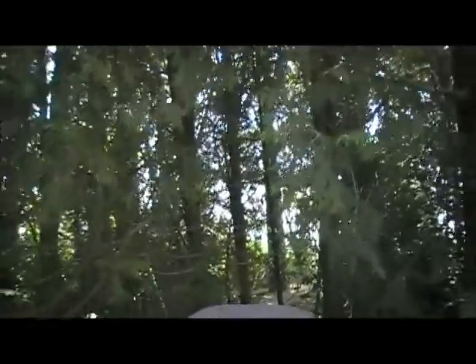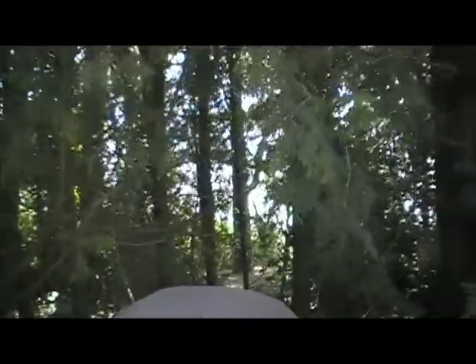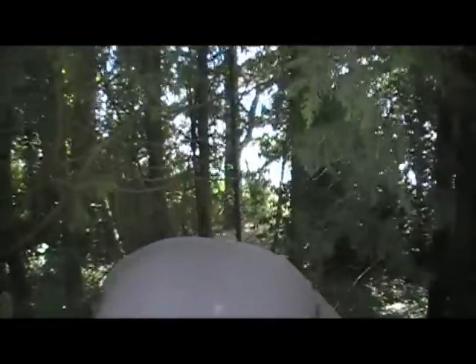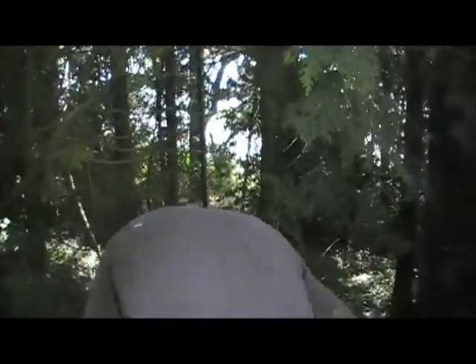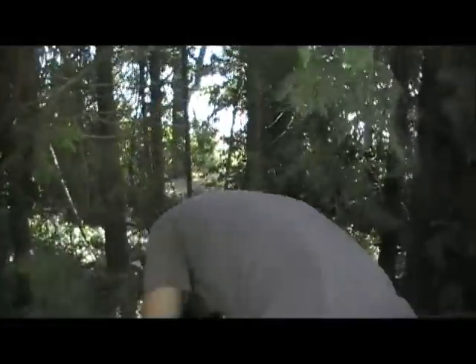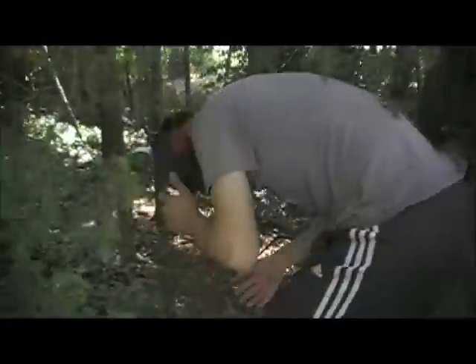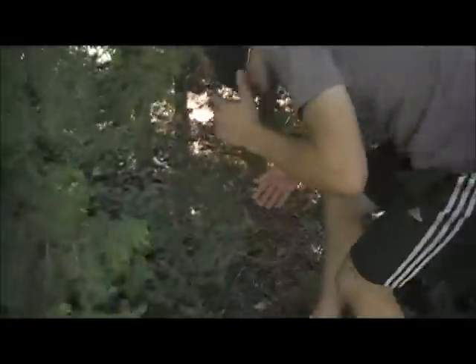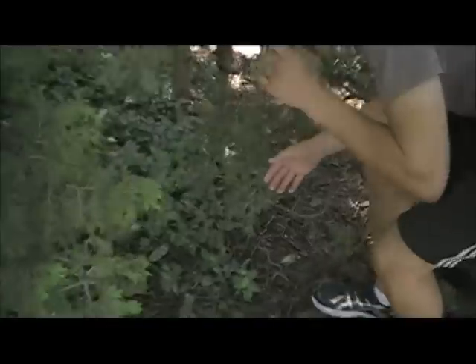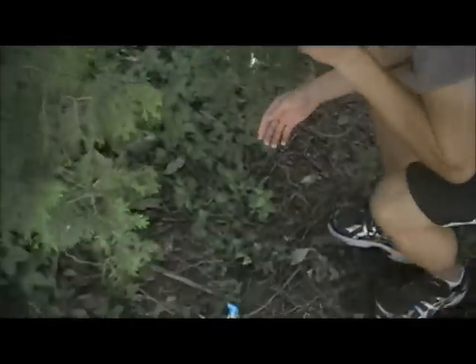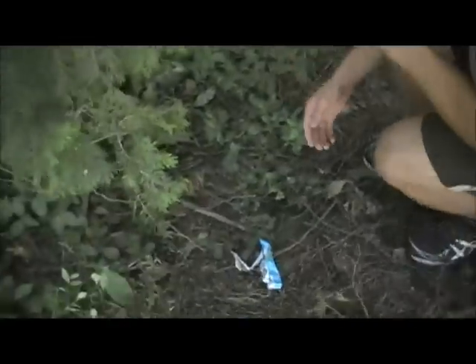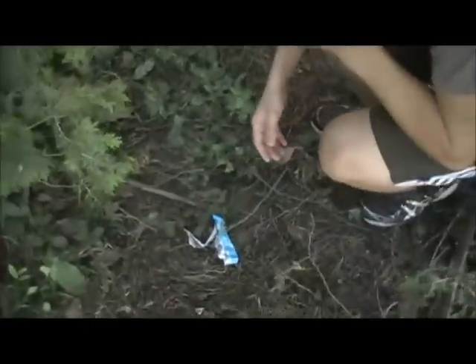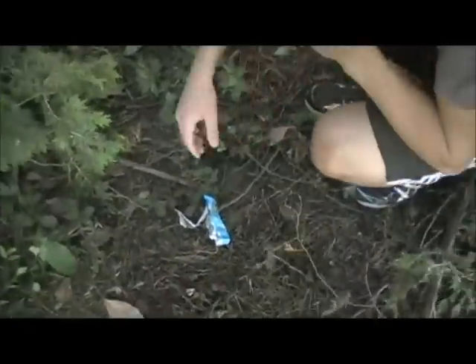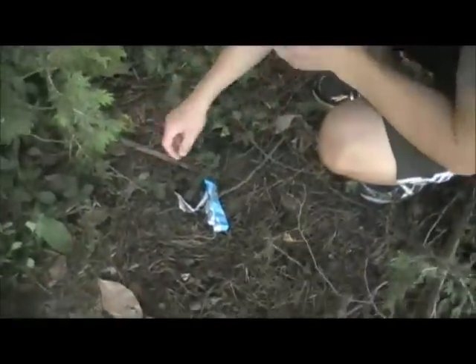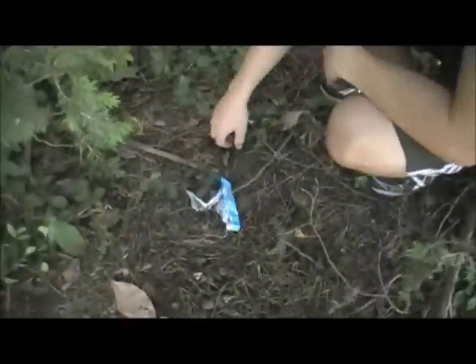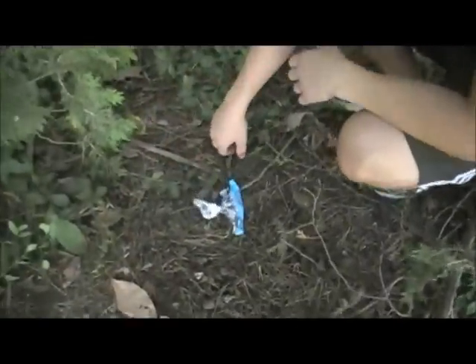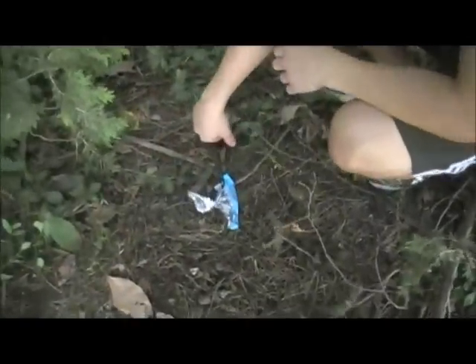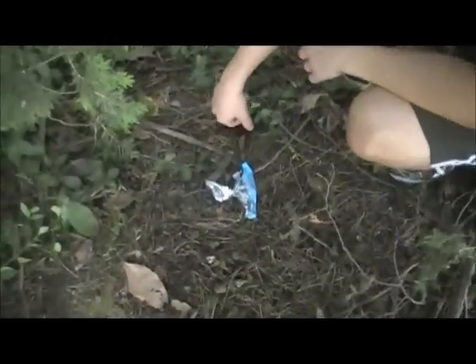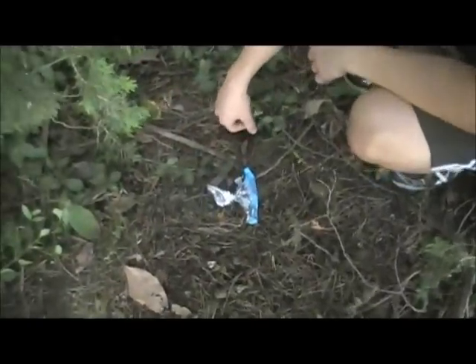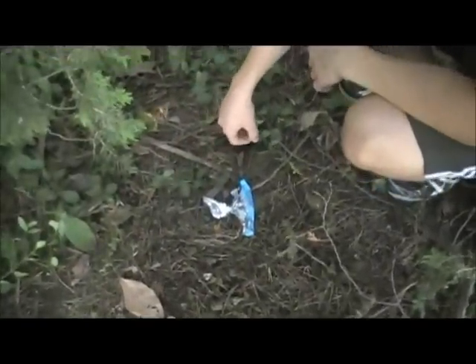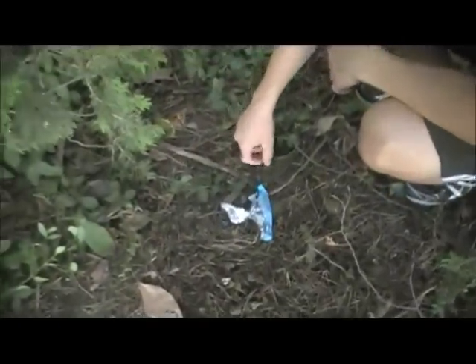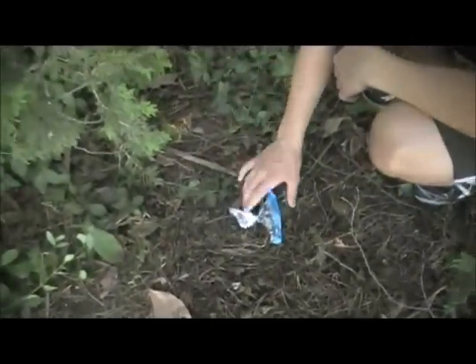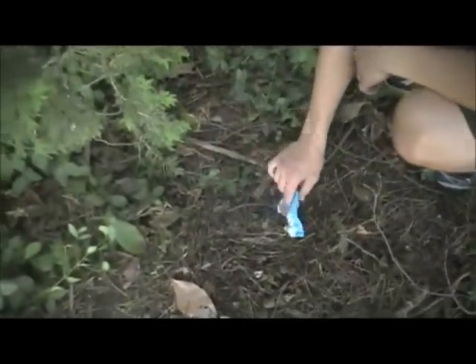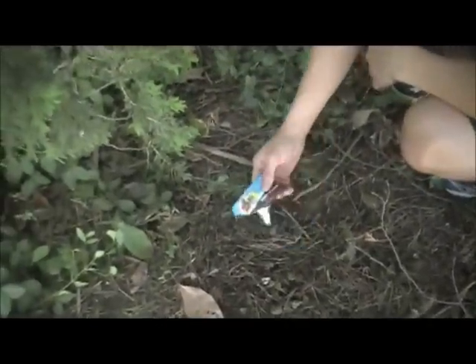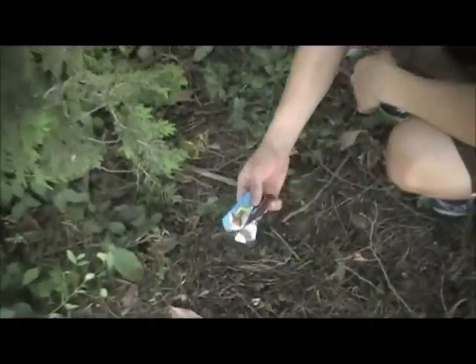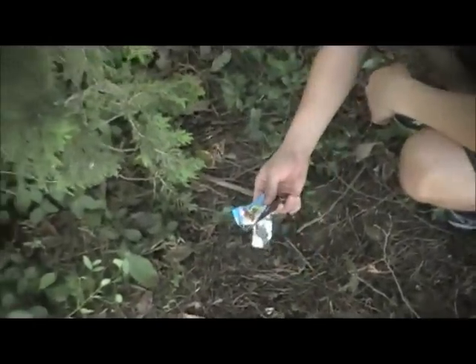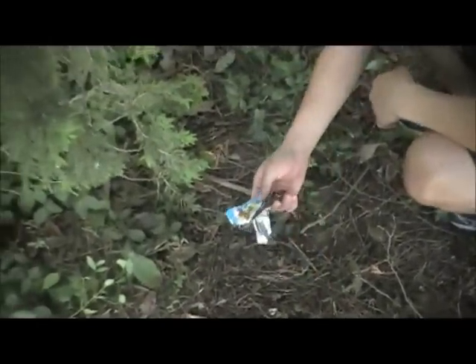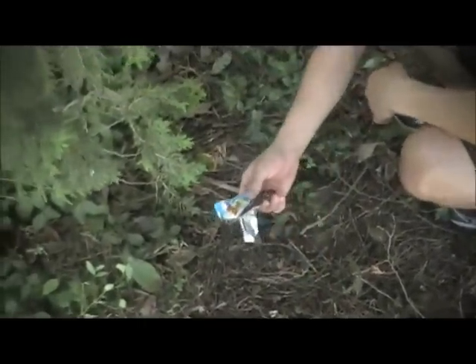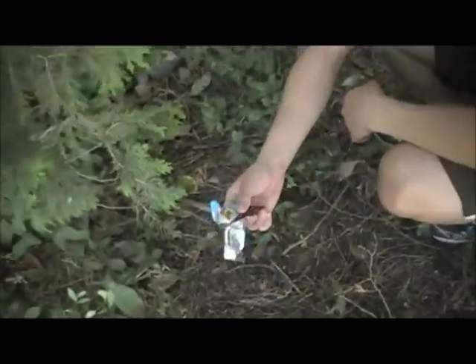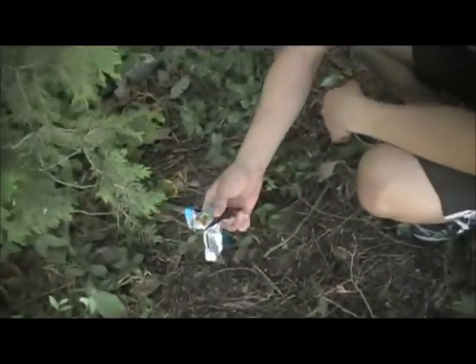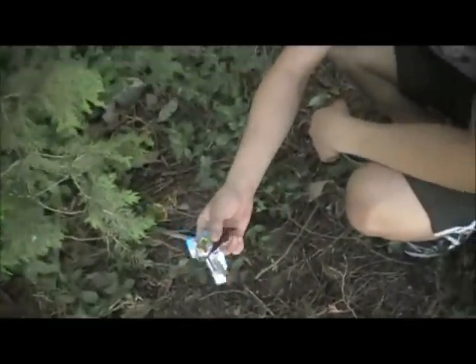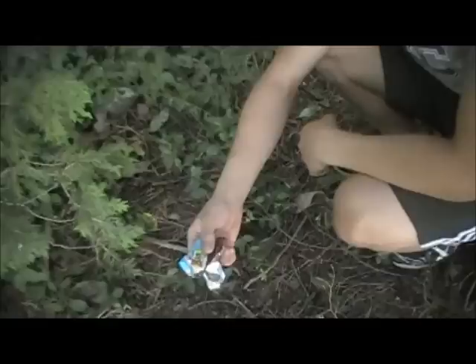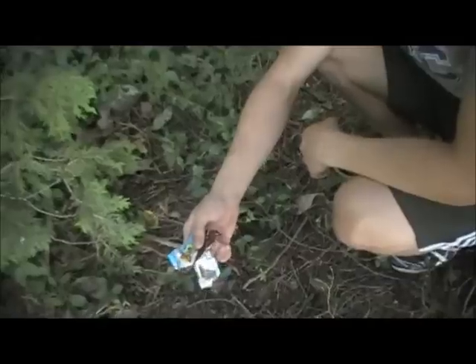Hey no, look who we stumbled upon. A wrapper — somebody littered. It's gonna kill things of the trees if I left this bad boy.